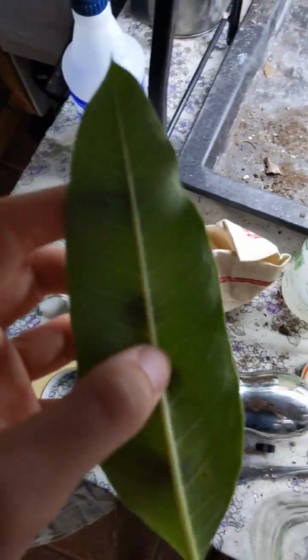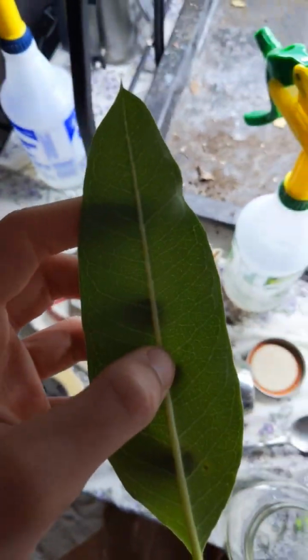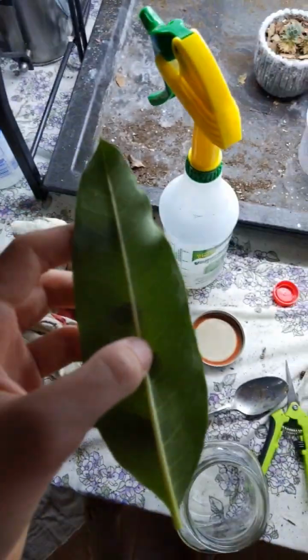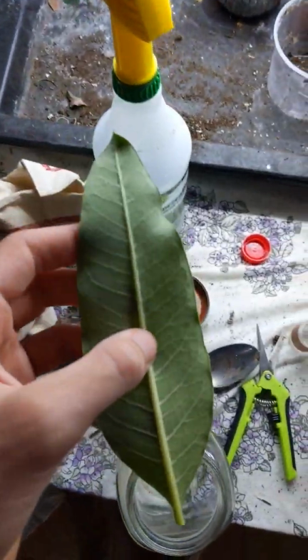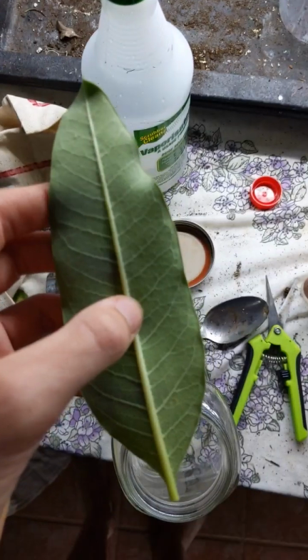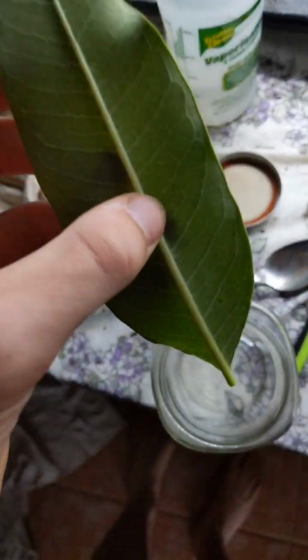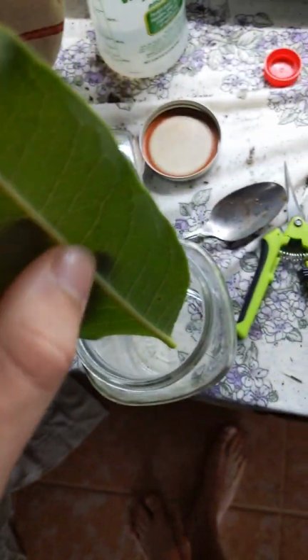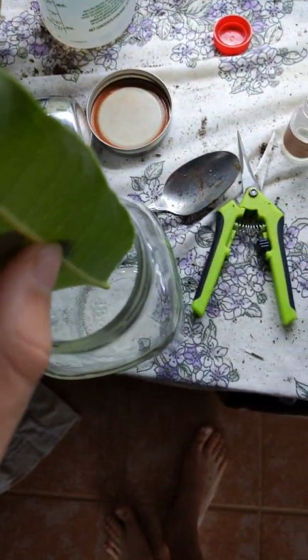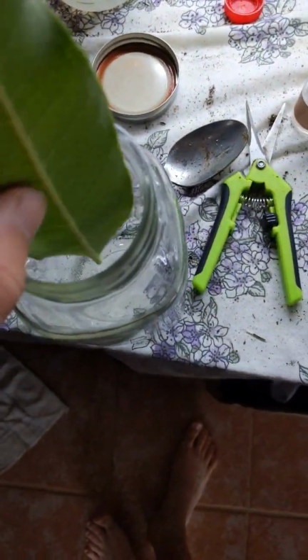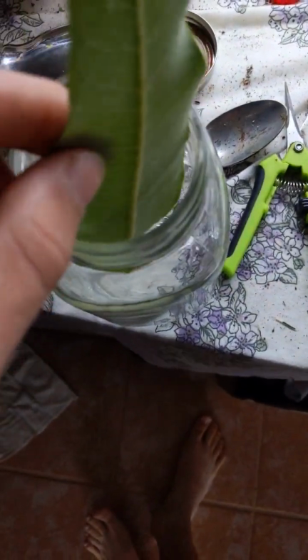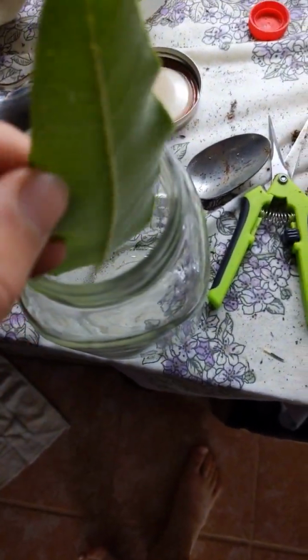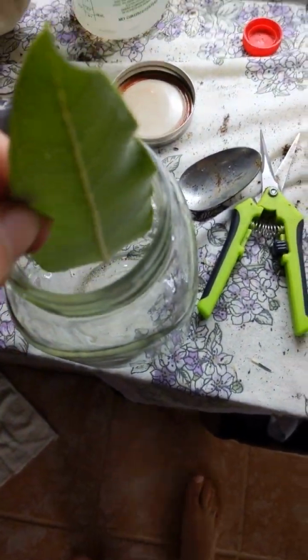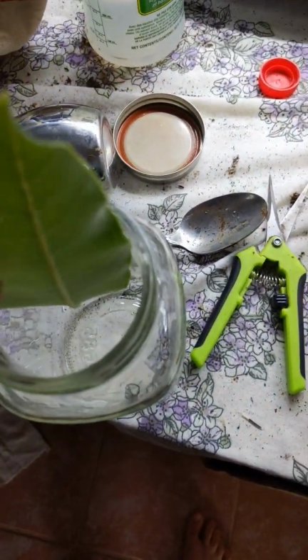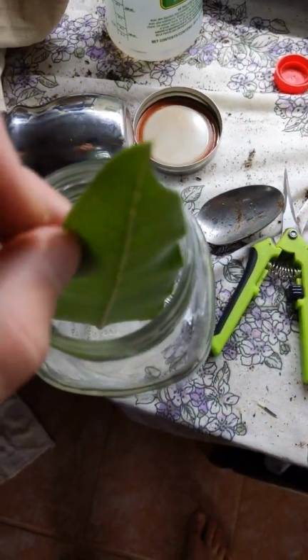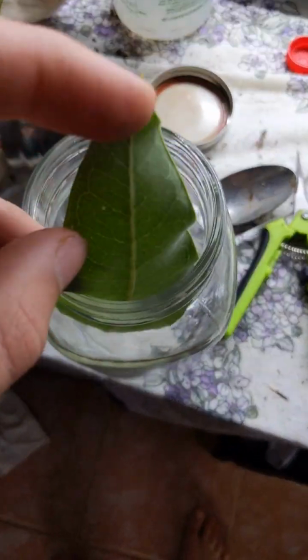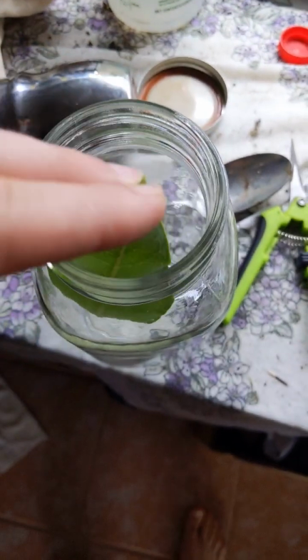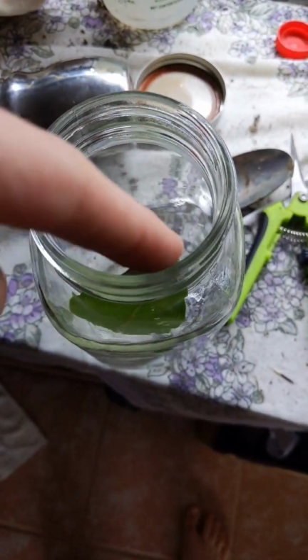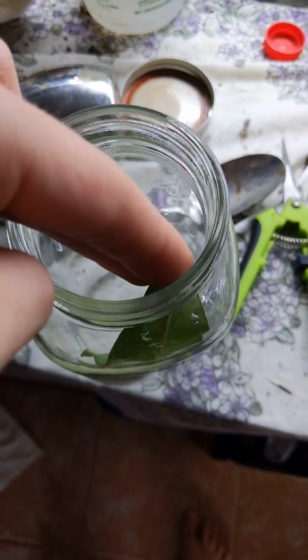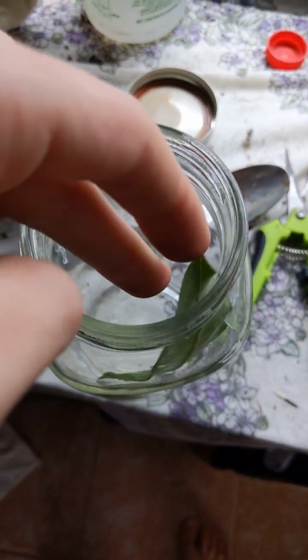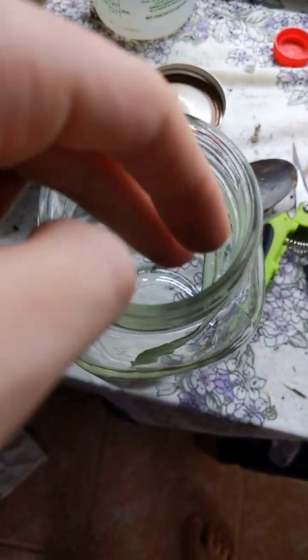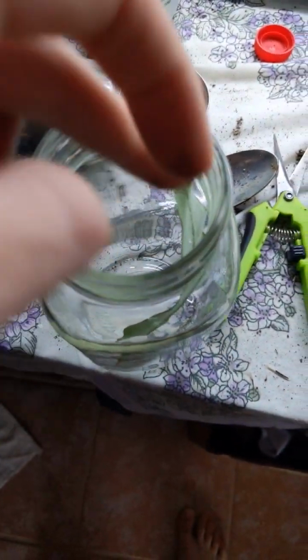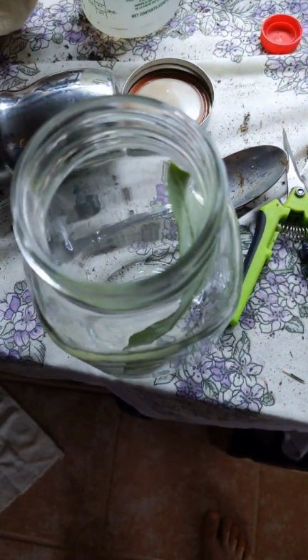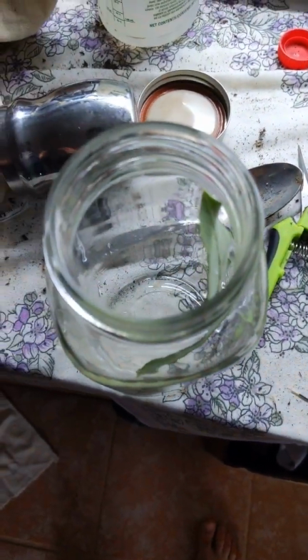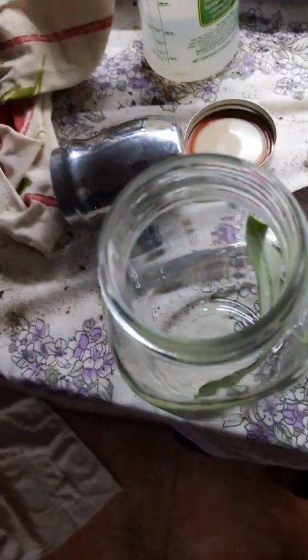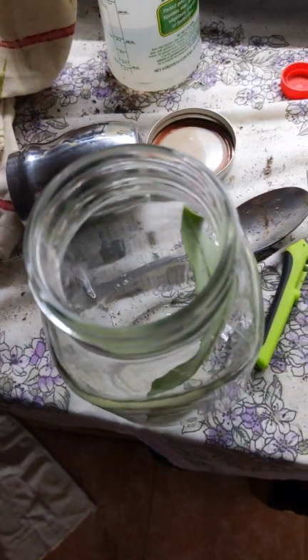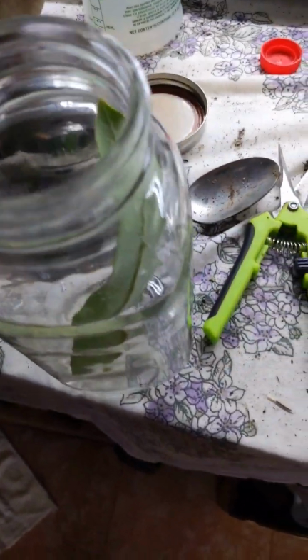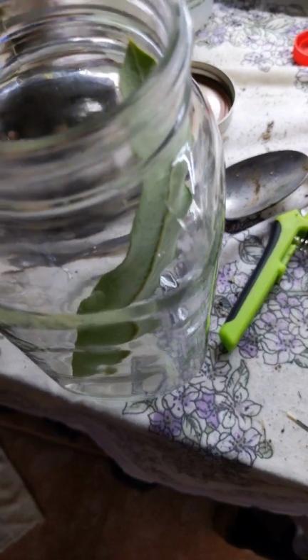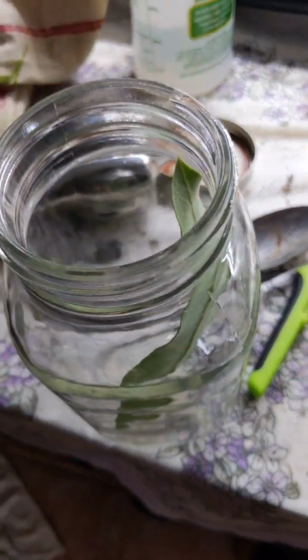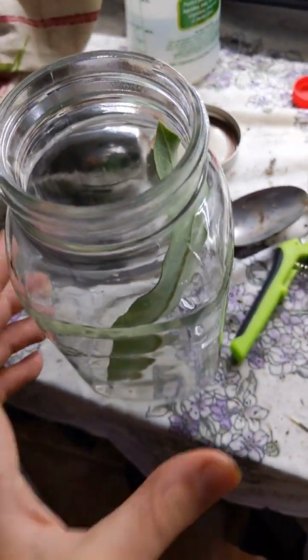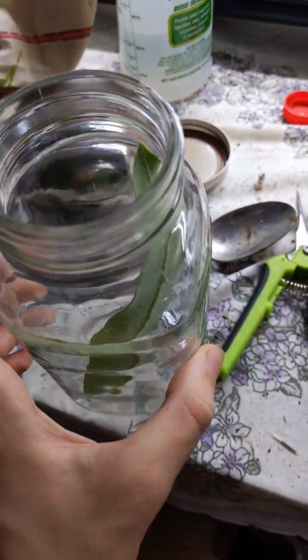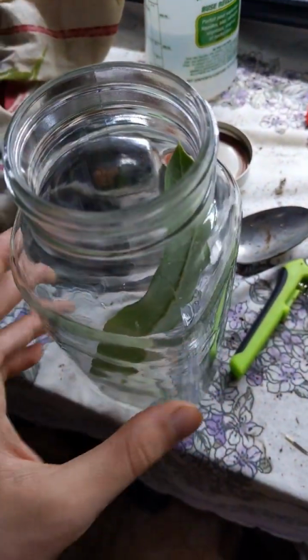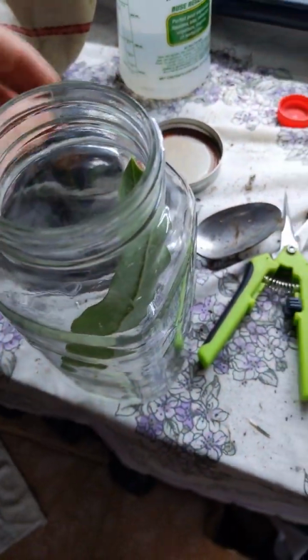So that leaf with the egg, you want to clip it from the plant and place it into a mason jar very, very carefully. And only put one egg per jar. It may look like a lot of space, but they will grow big and they will eat a lot.